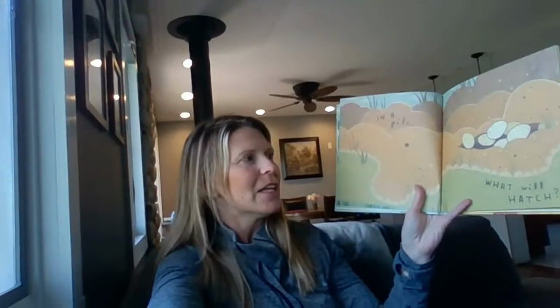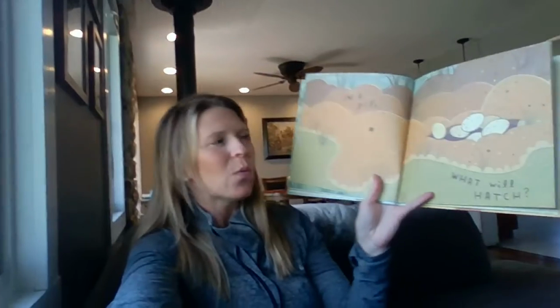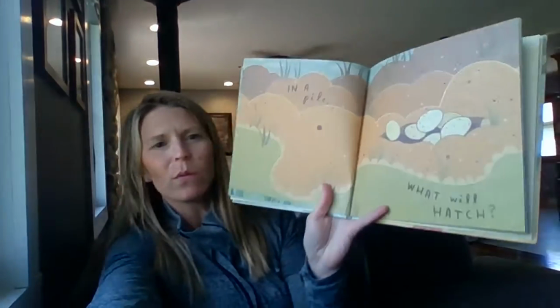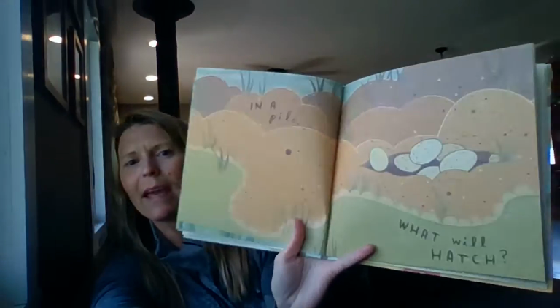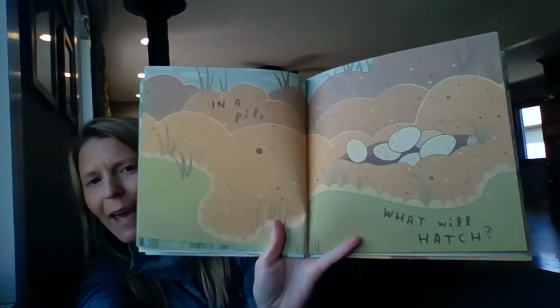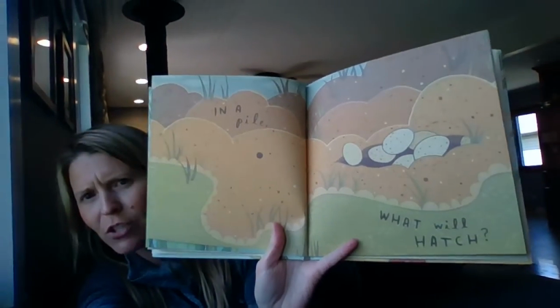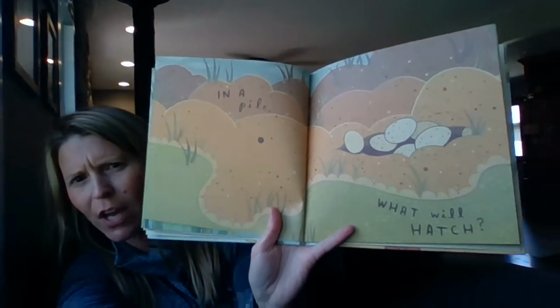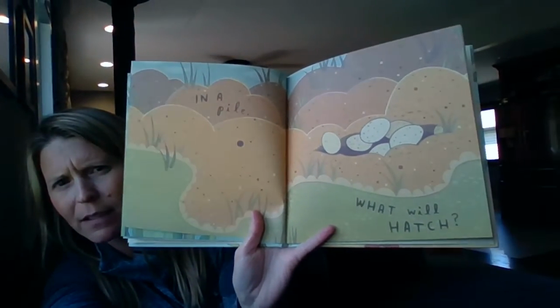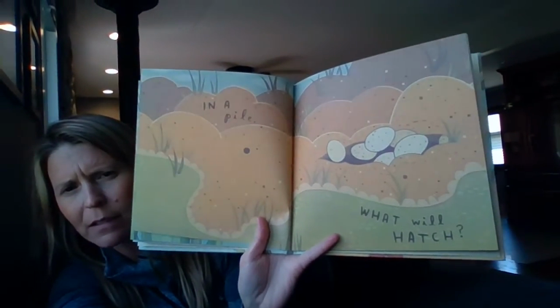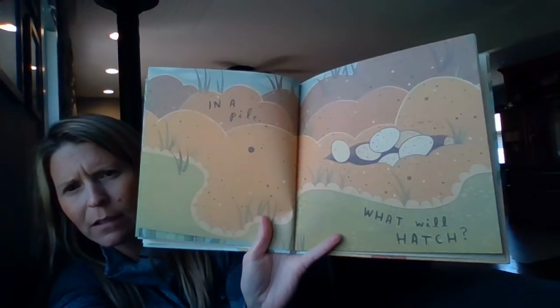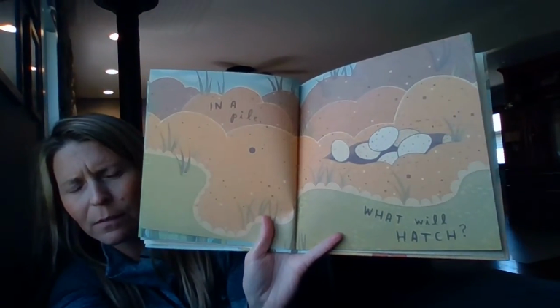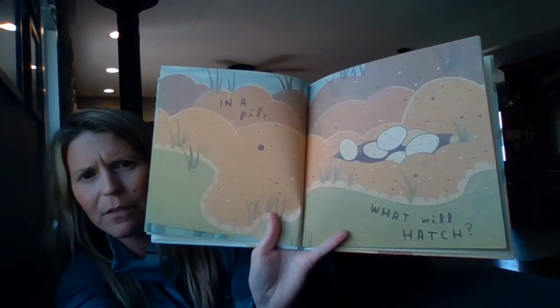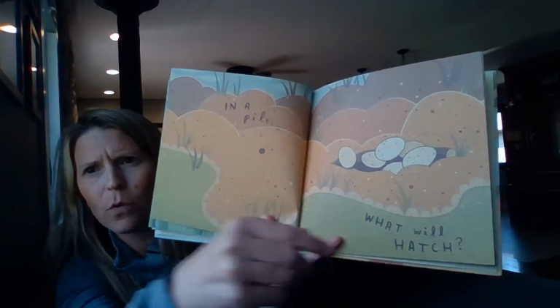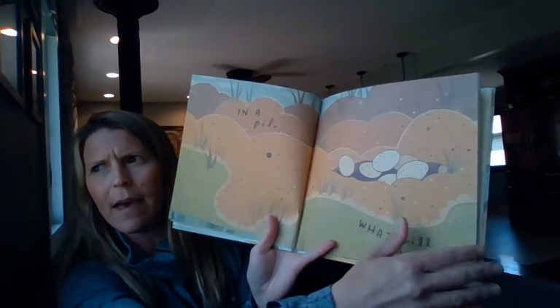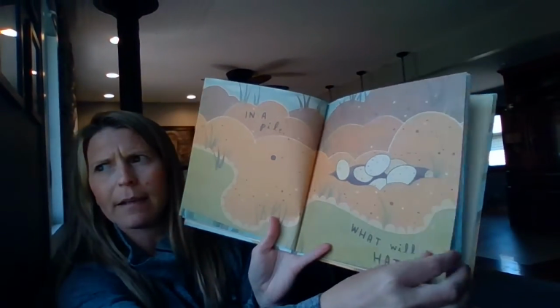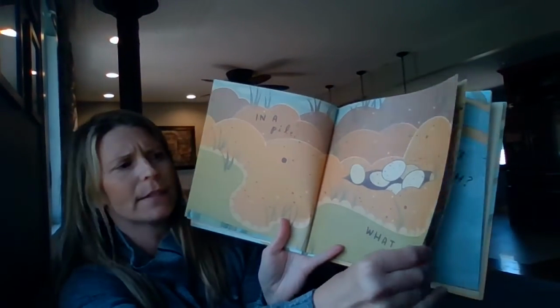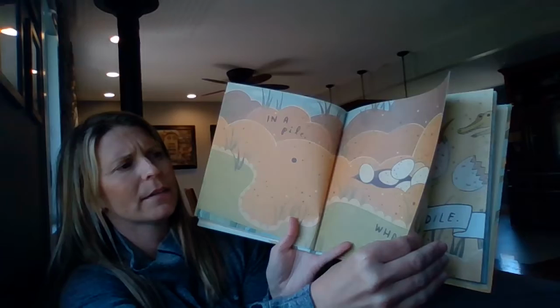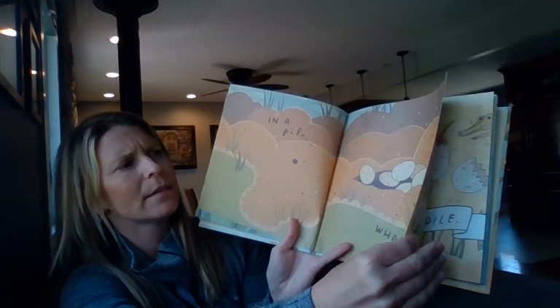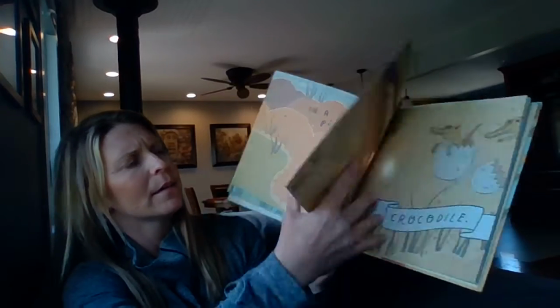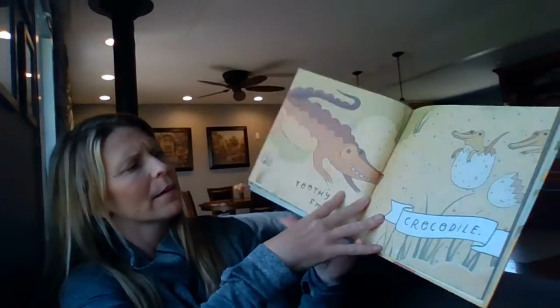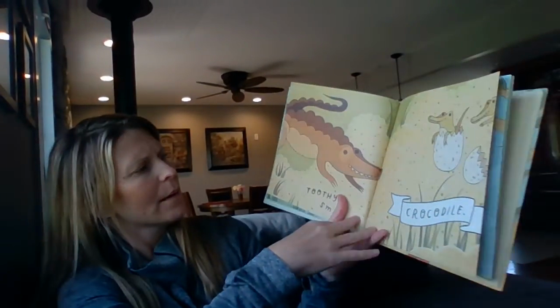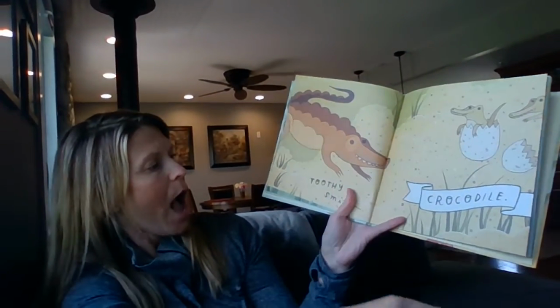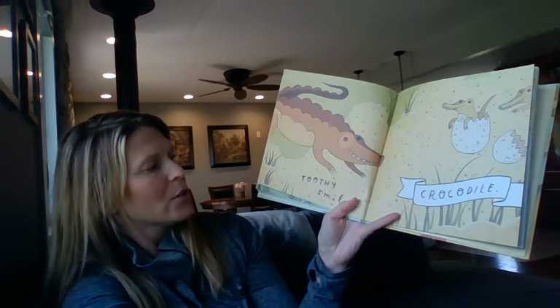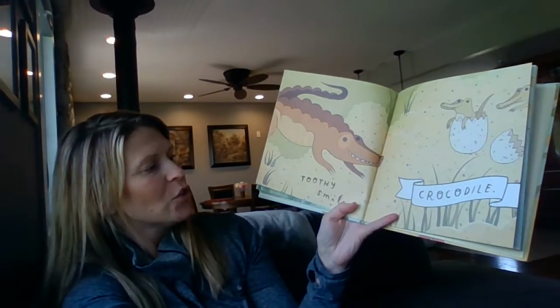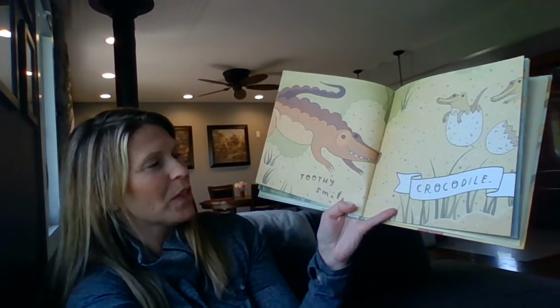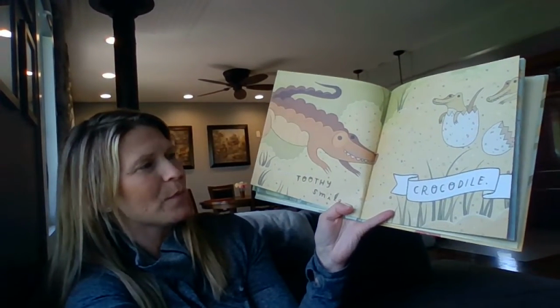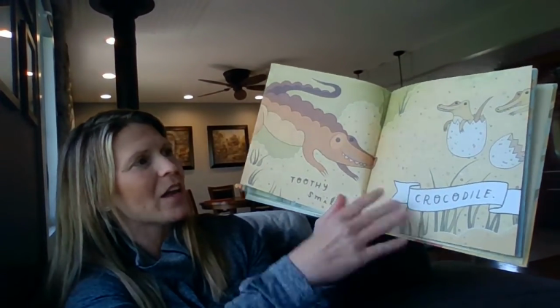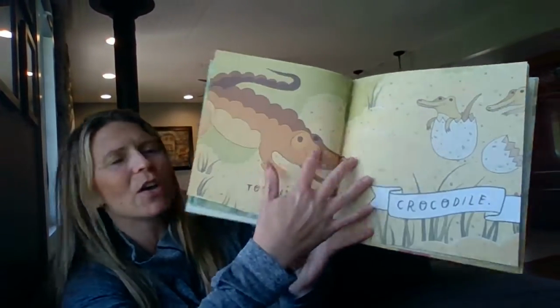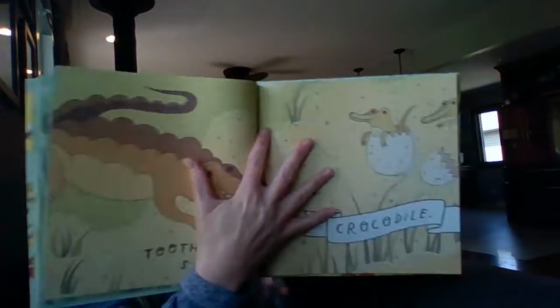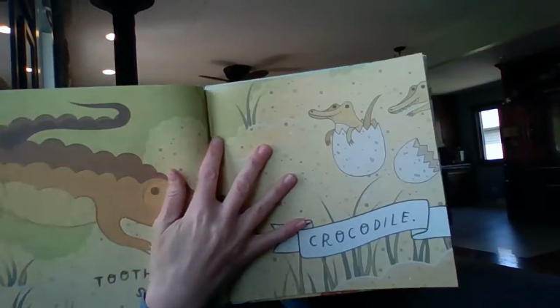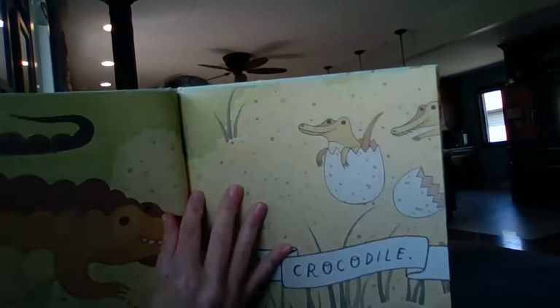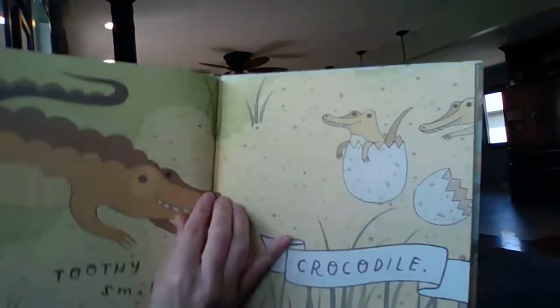What will hatch? What are those eggs? Ooh, blue! Toothy smile — crocodile!